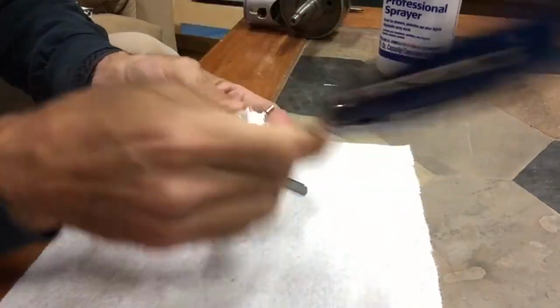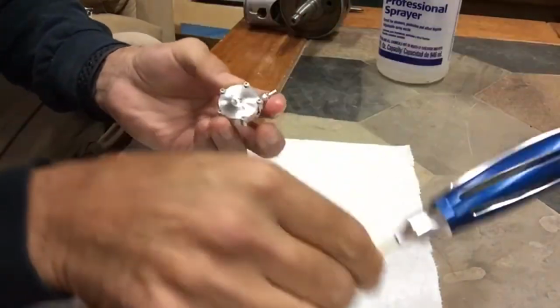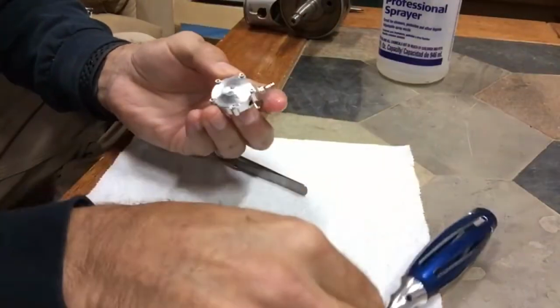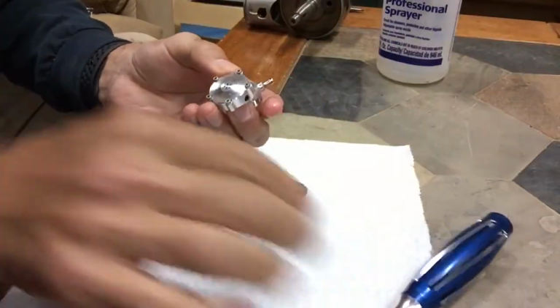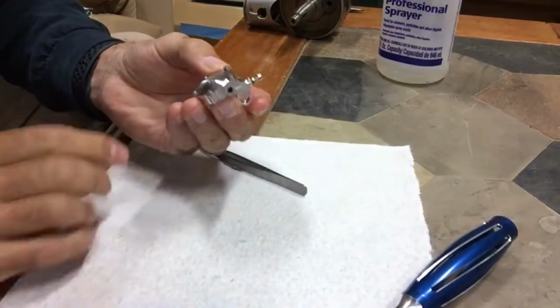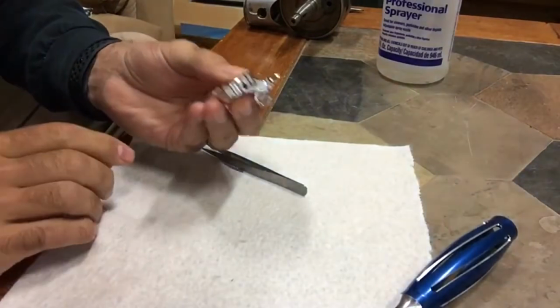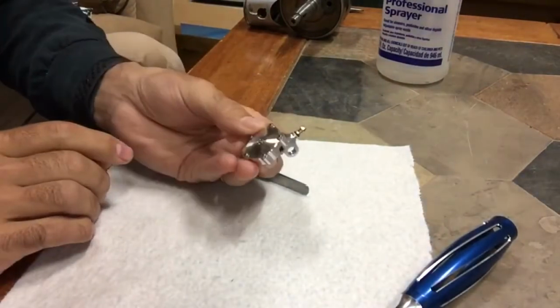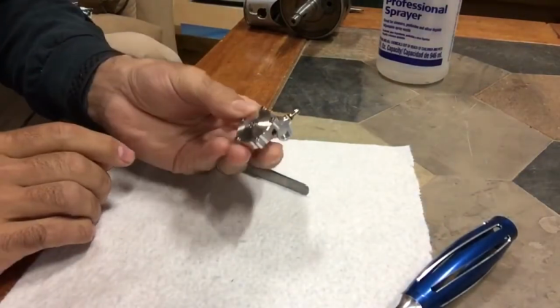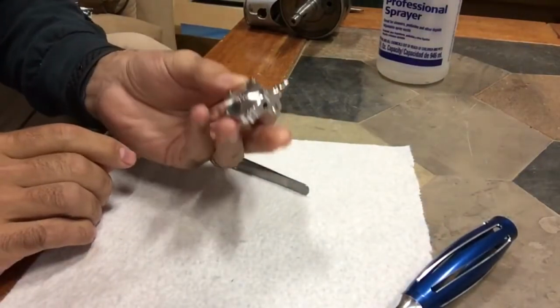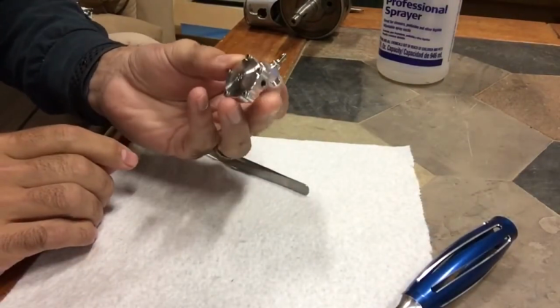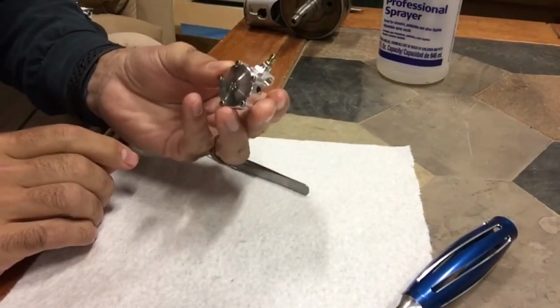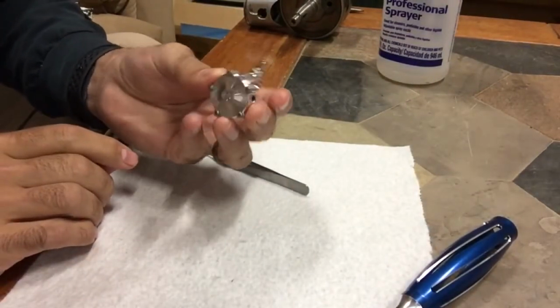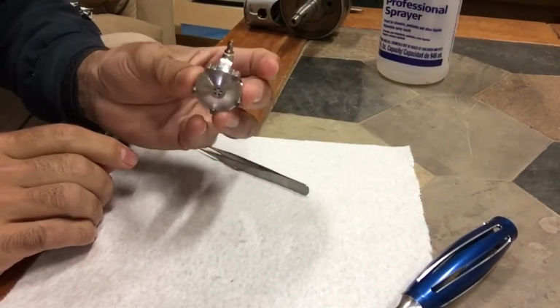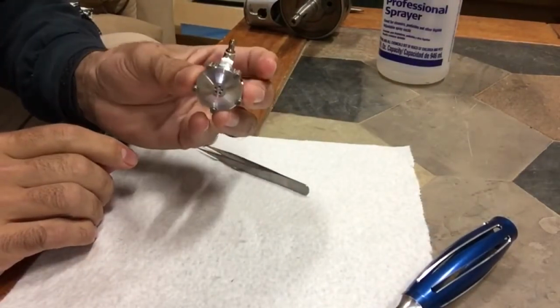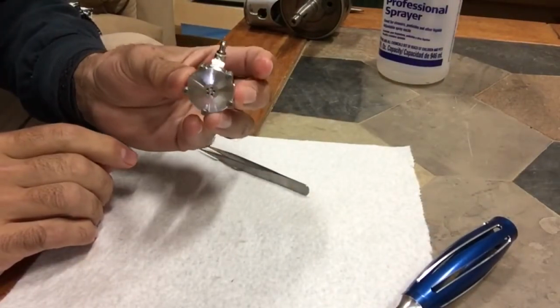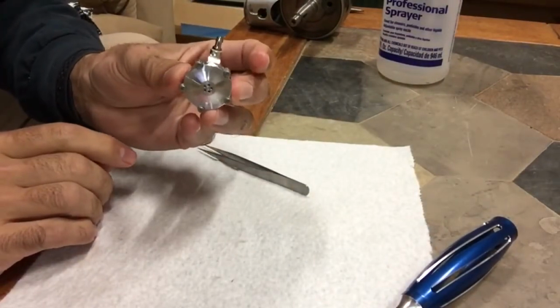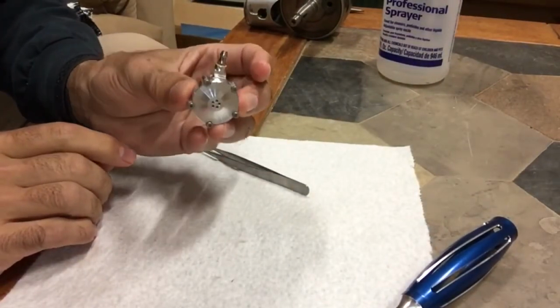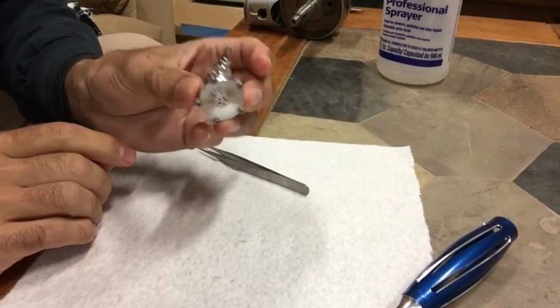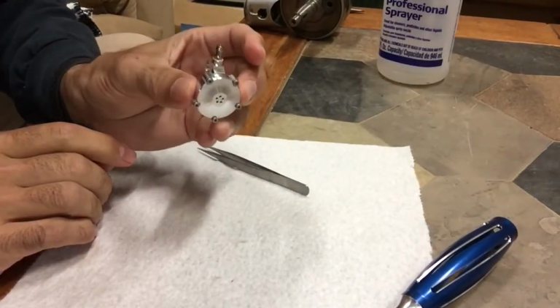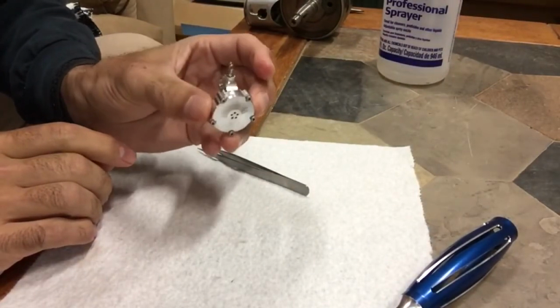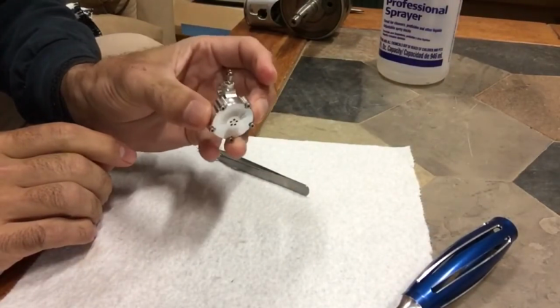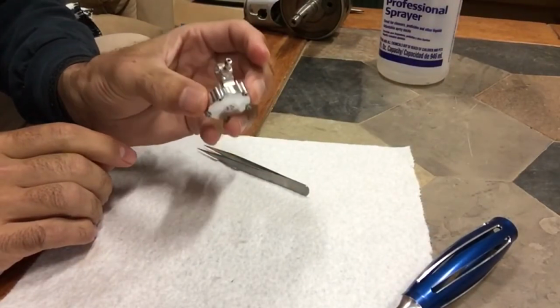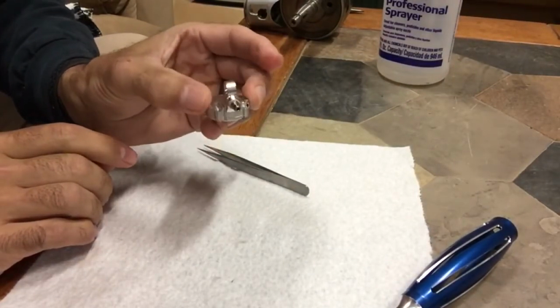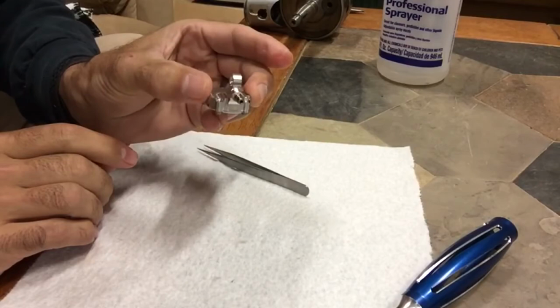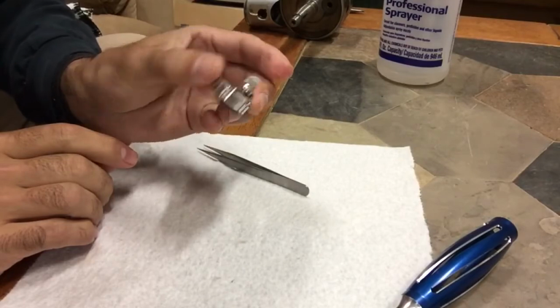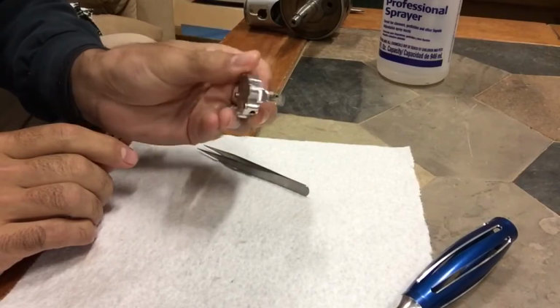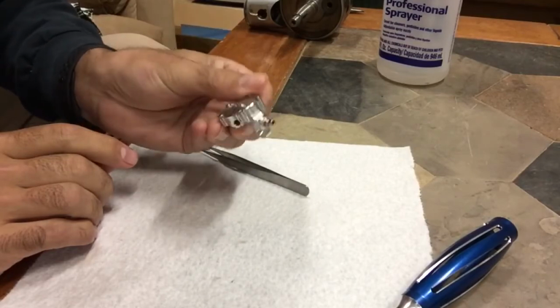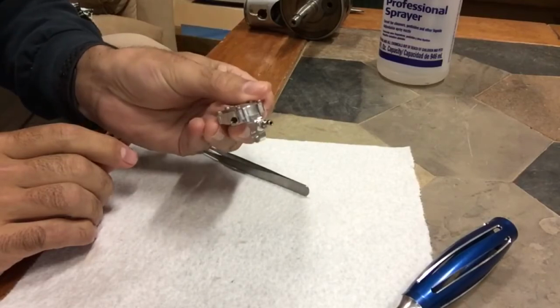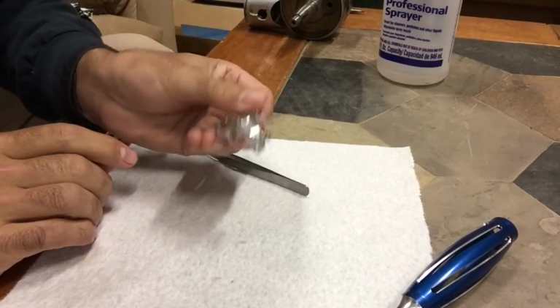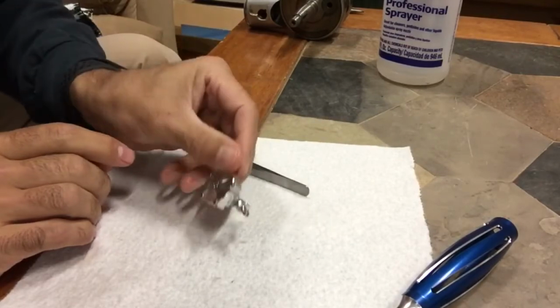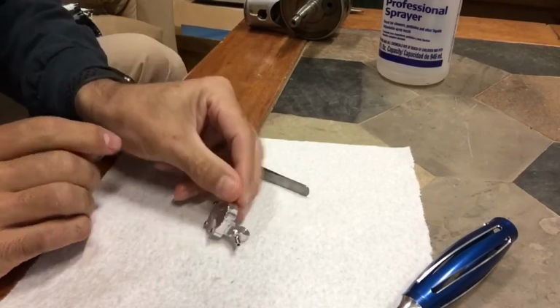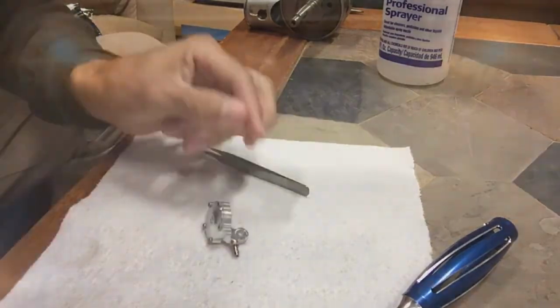And that's it — your carburetor regulator is now clean and functional again.